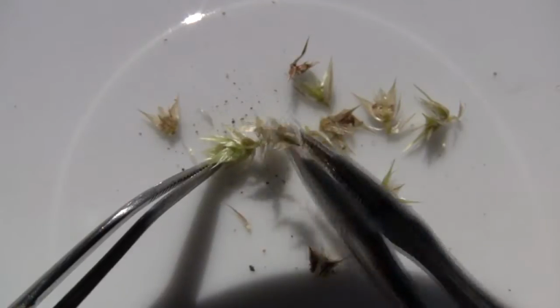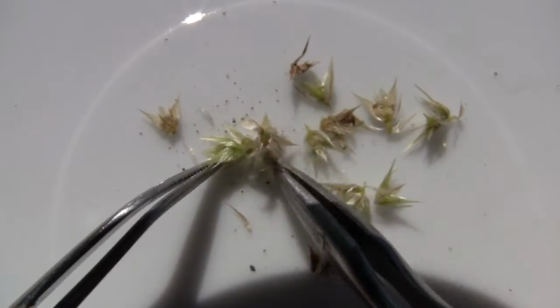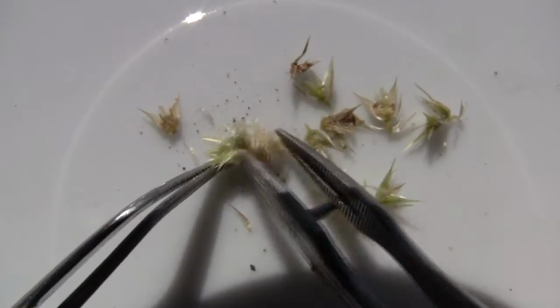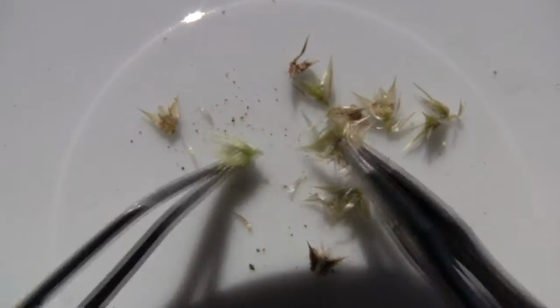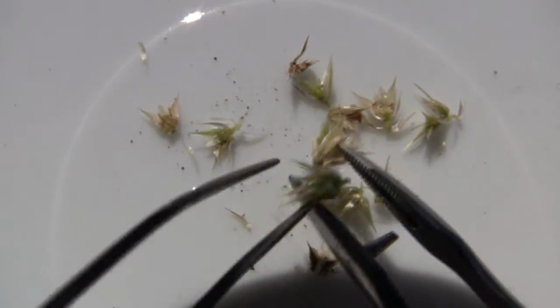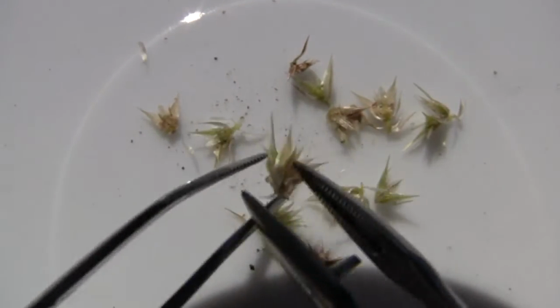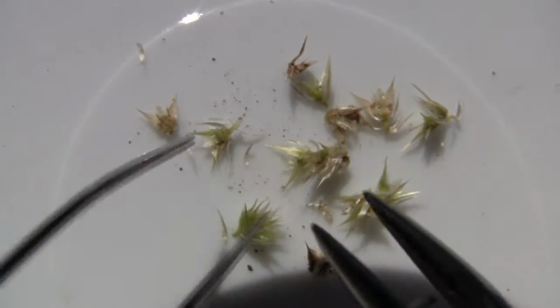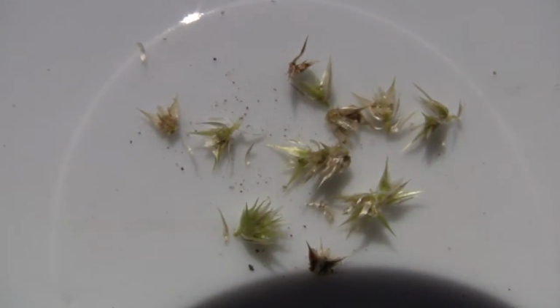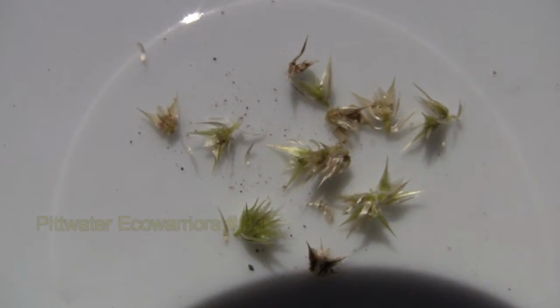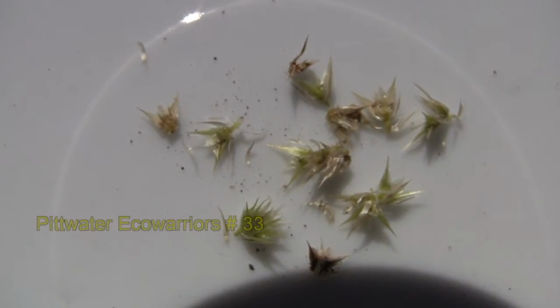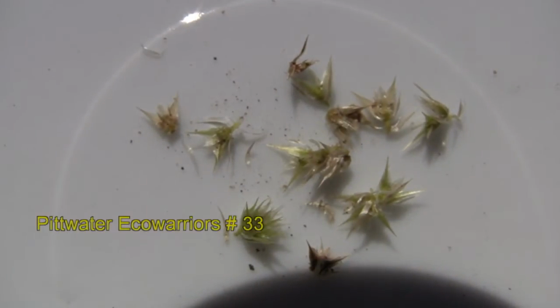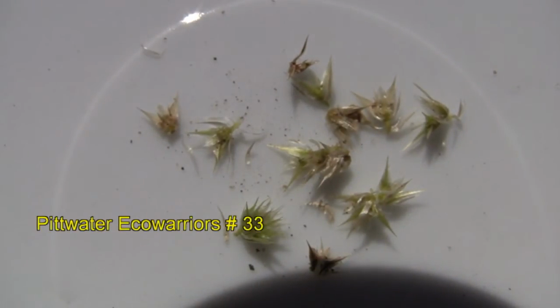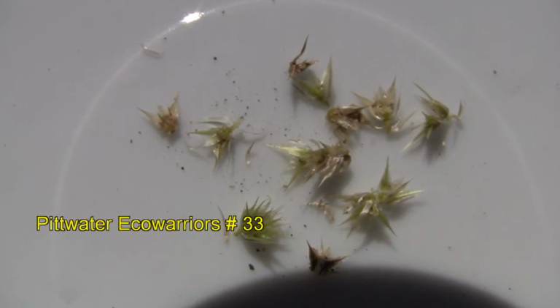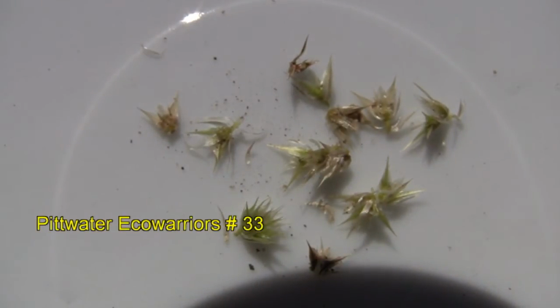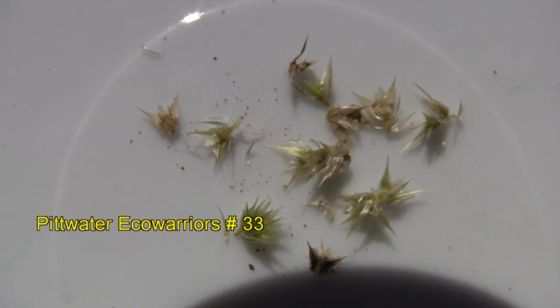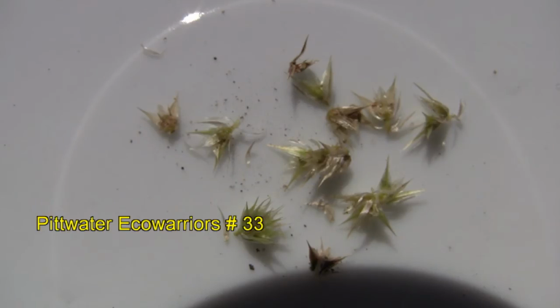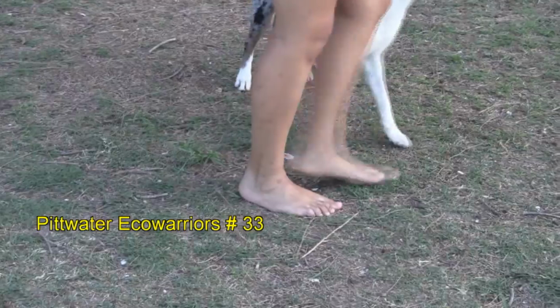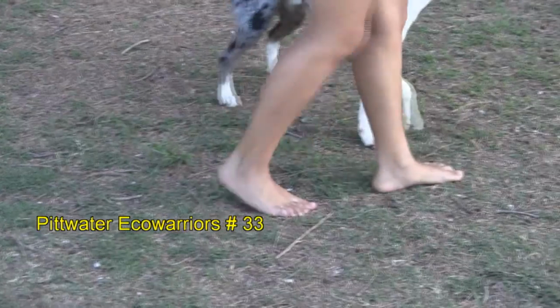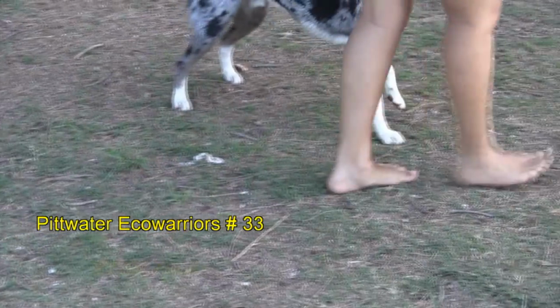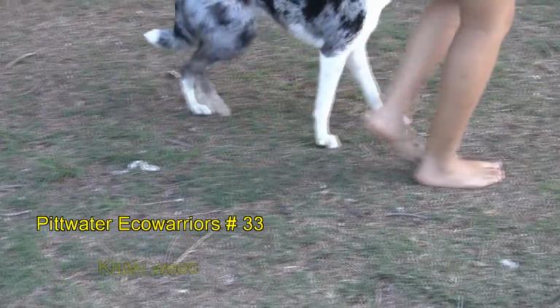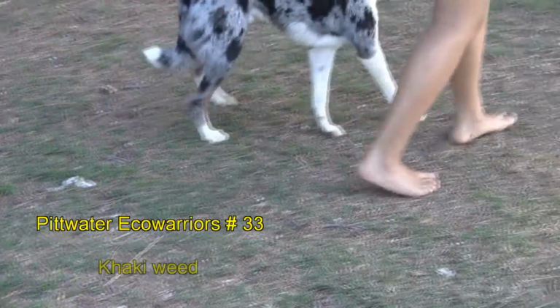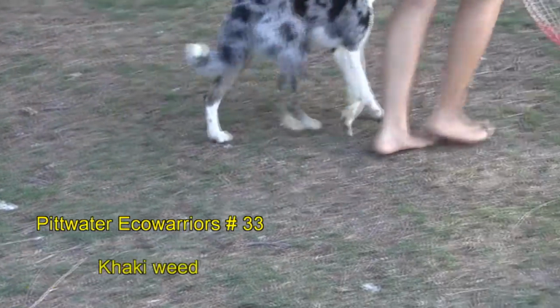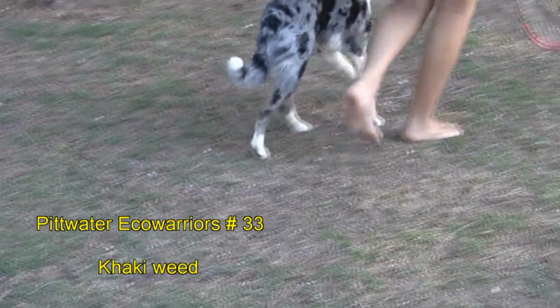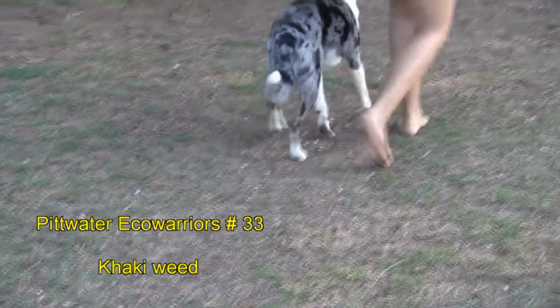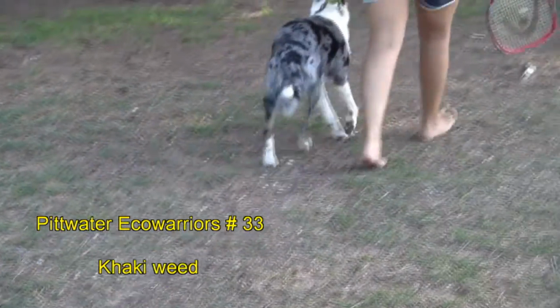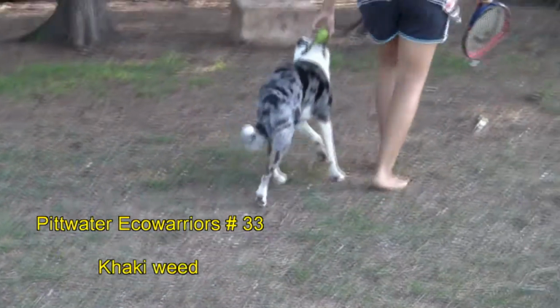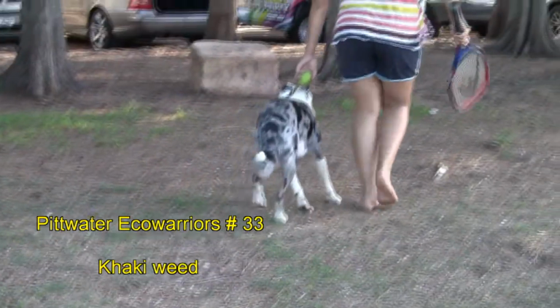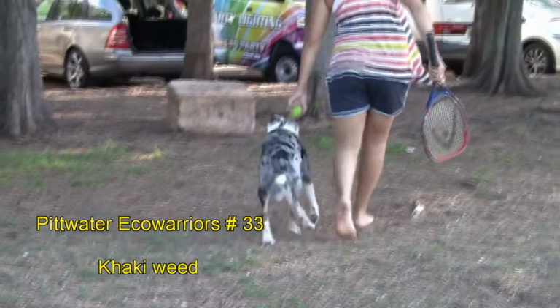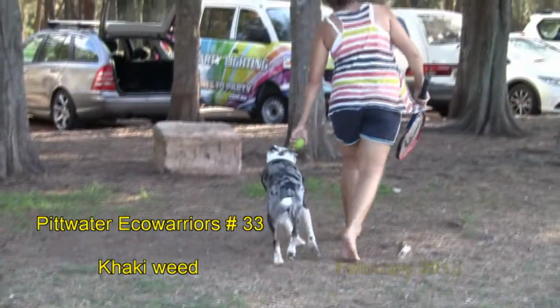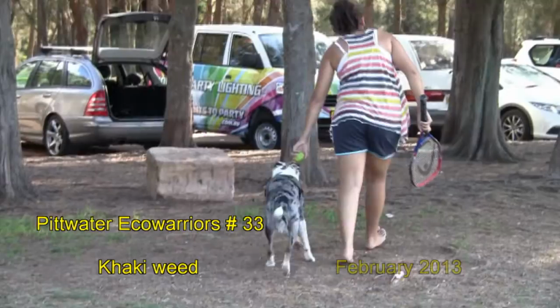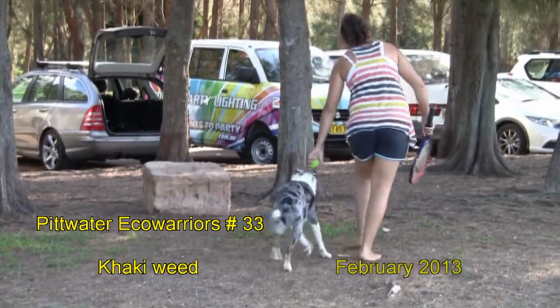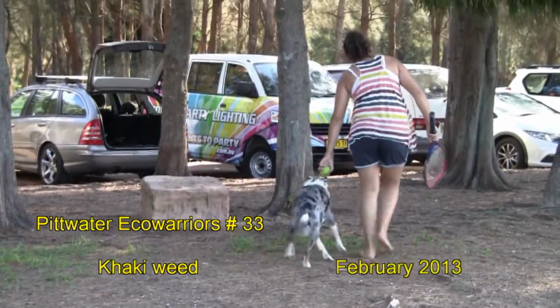Vigilance and a rapid response, as shown in this film, will not only contain the weed, but keep our parks, nature strips and playing fields as places where we can continue to go barefoot.